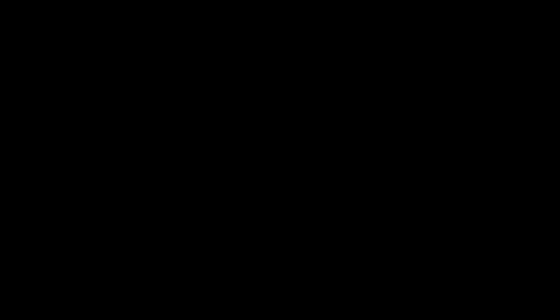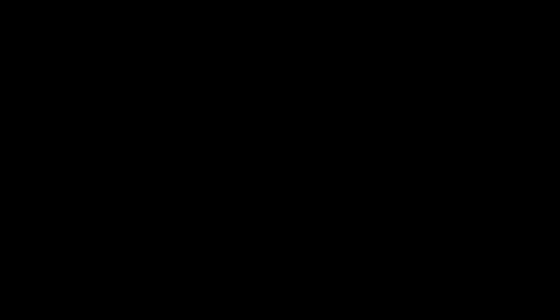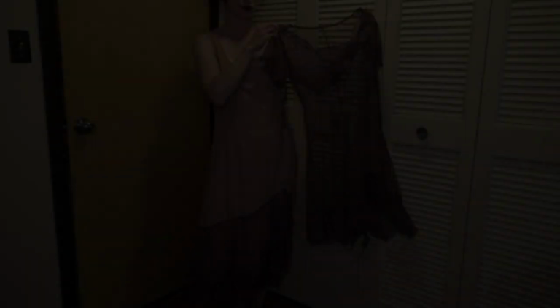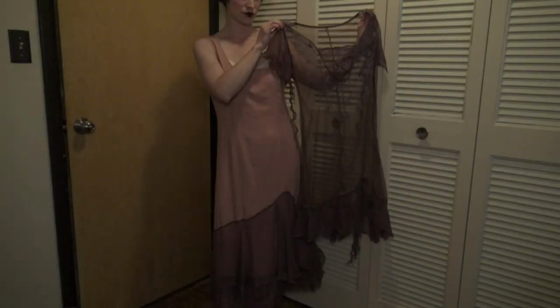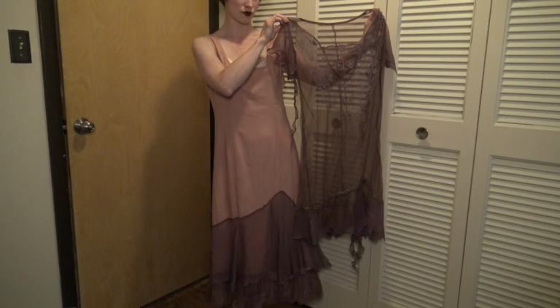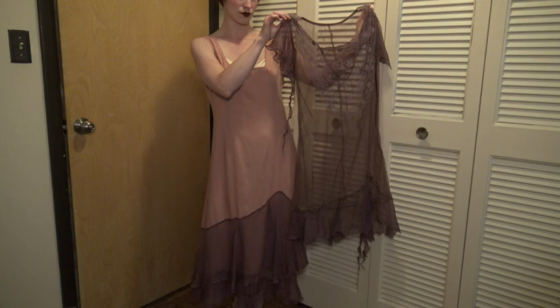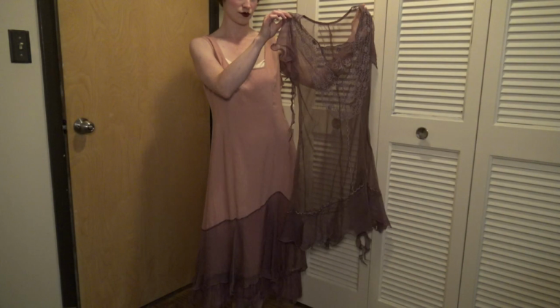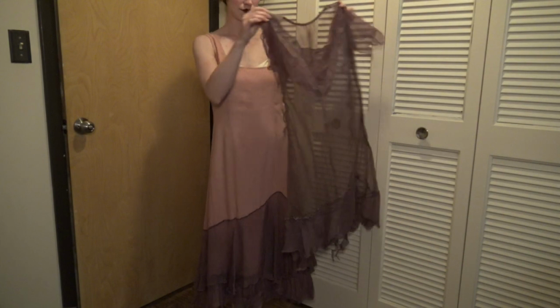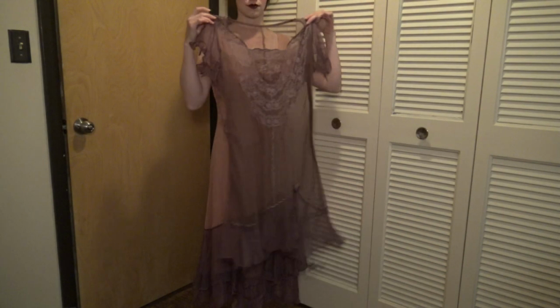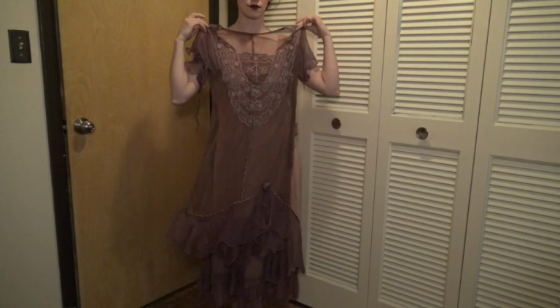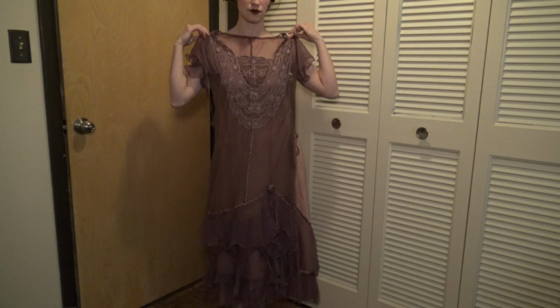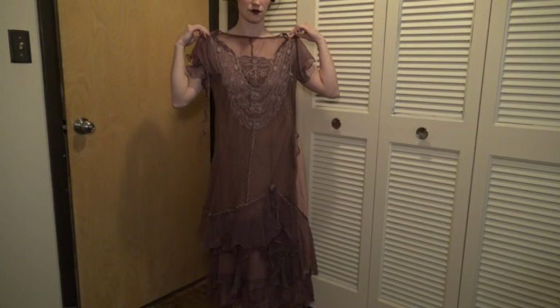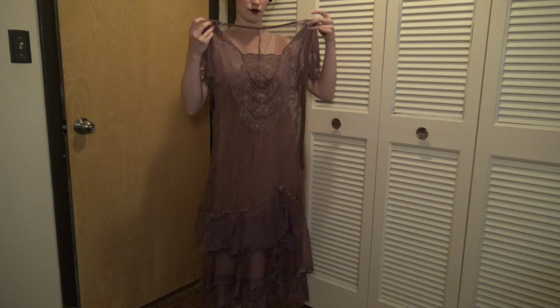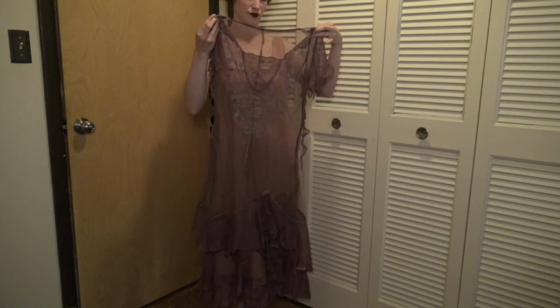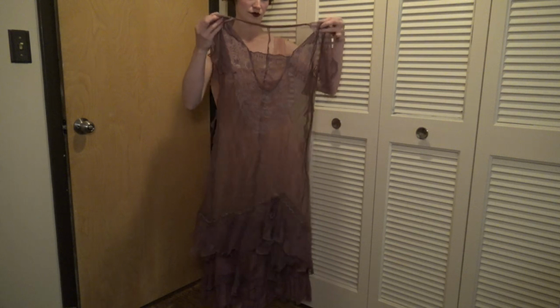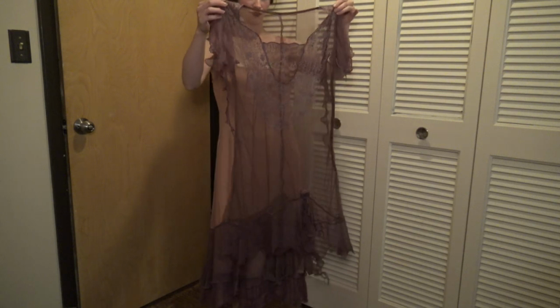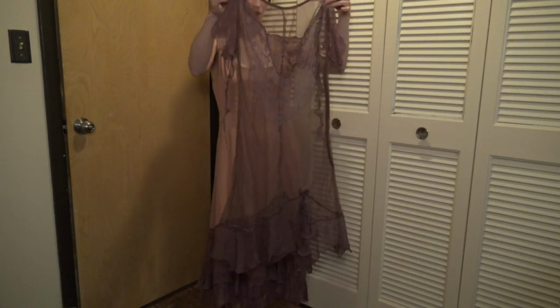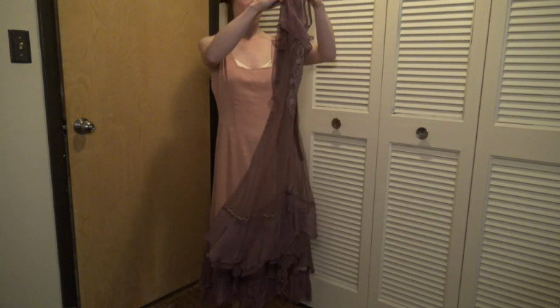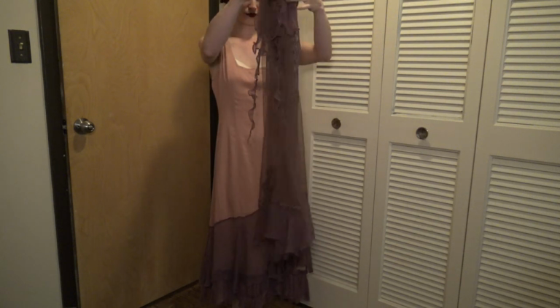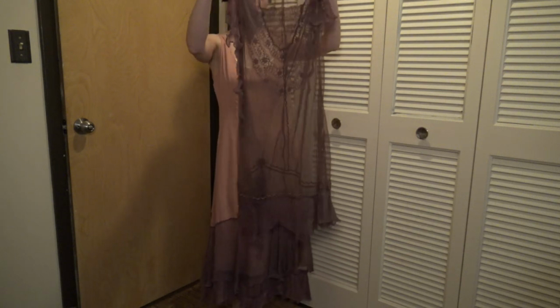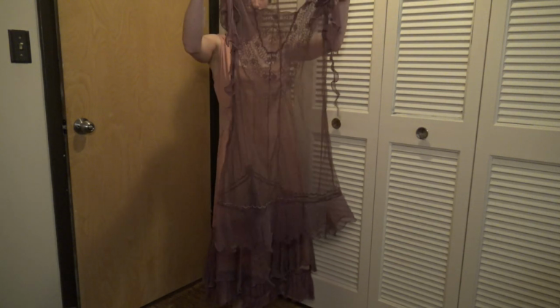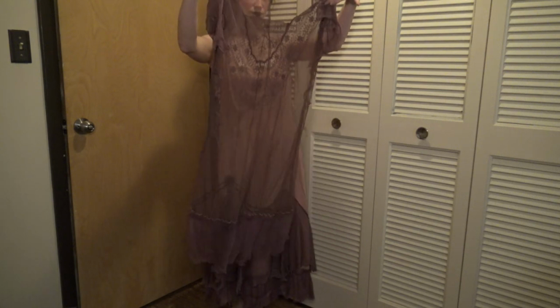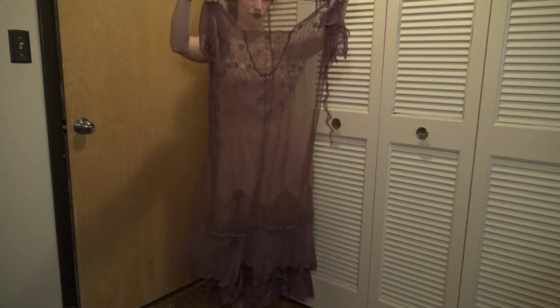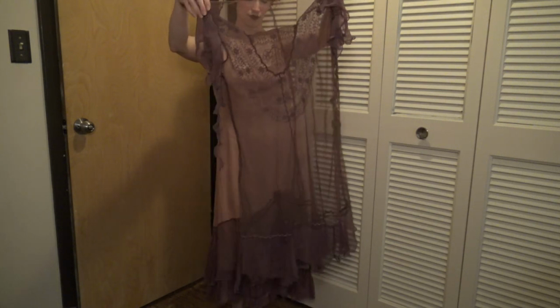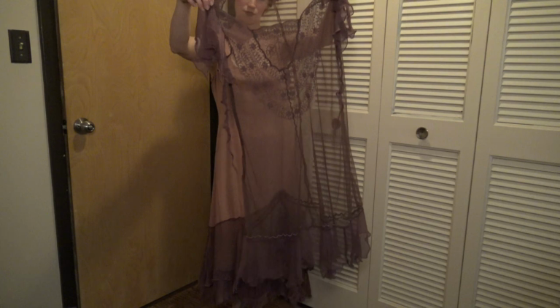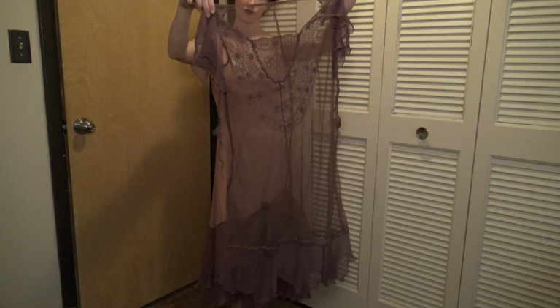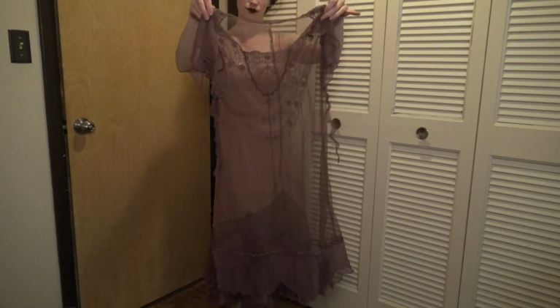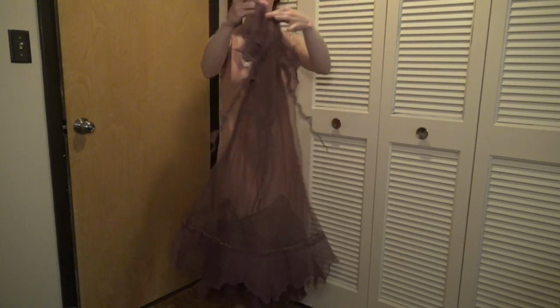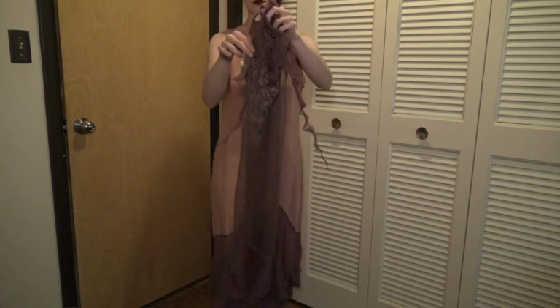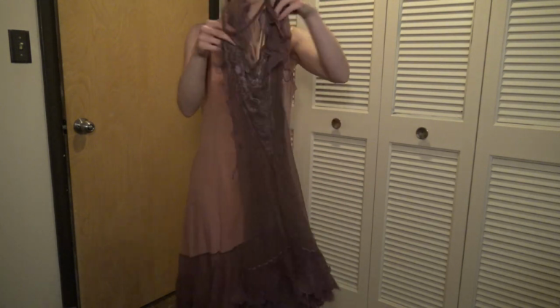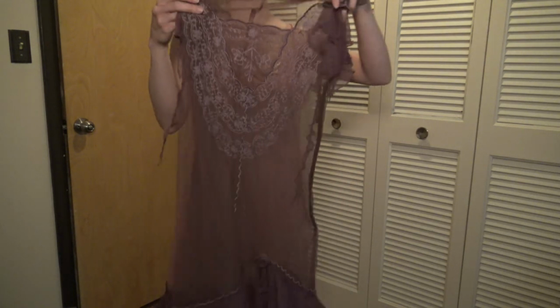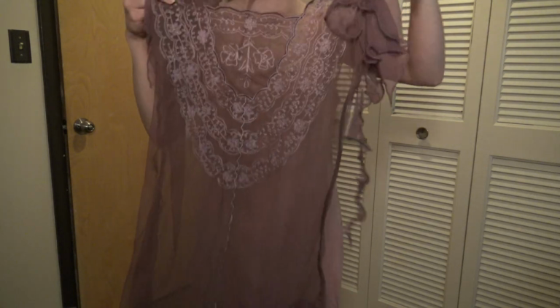The top layer of the Alexa dress is shorter, with the ruffled hem sitting just perfectly above the ruffles of the slip layer. There's a little chiffon rosette set off to one side, which I thought was a really cute touch.